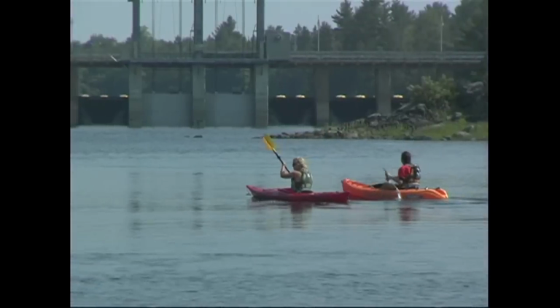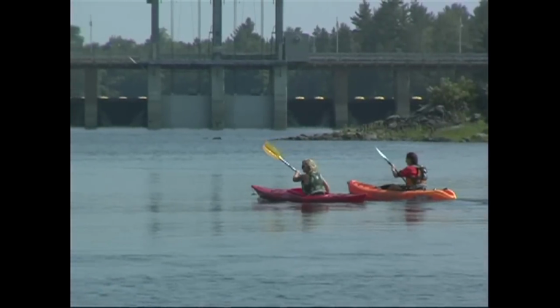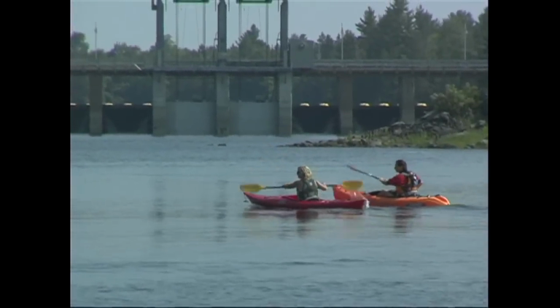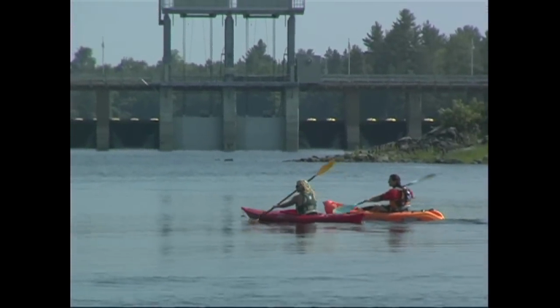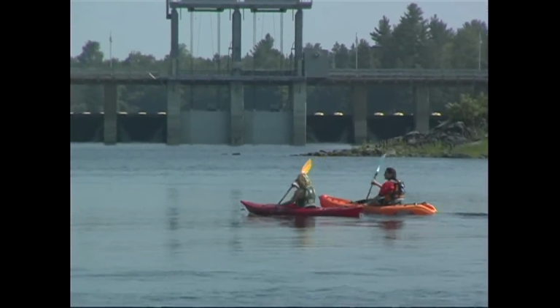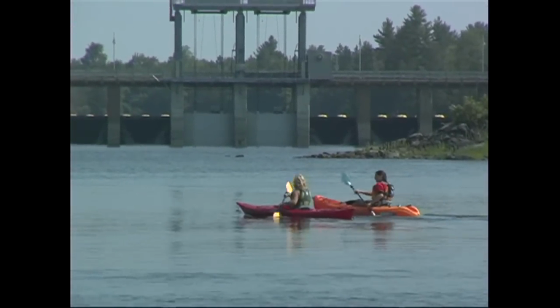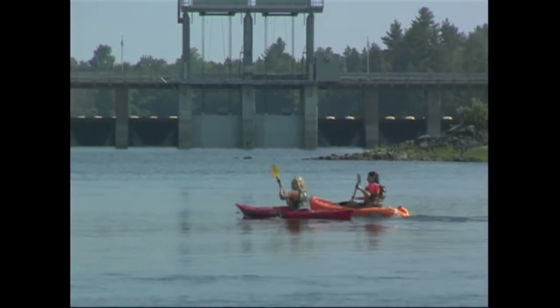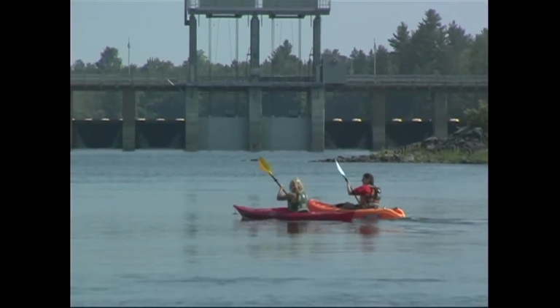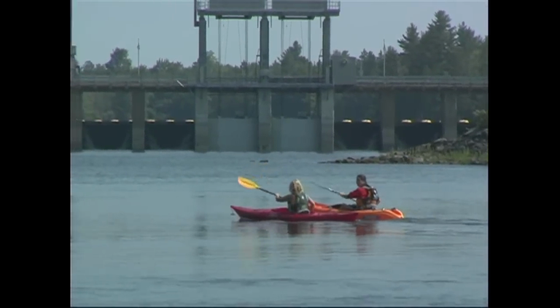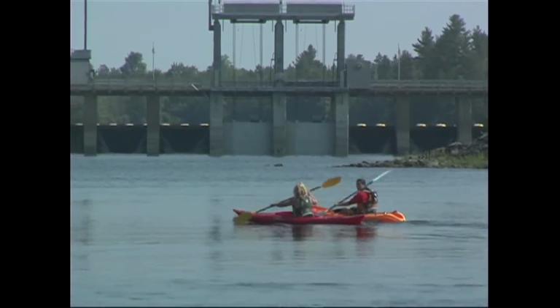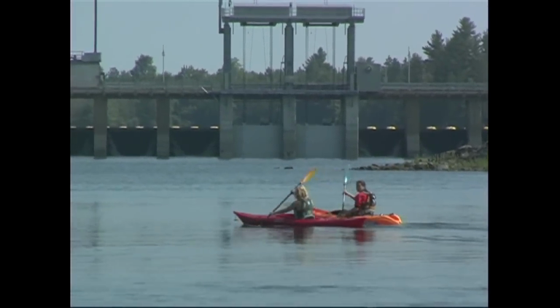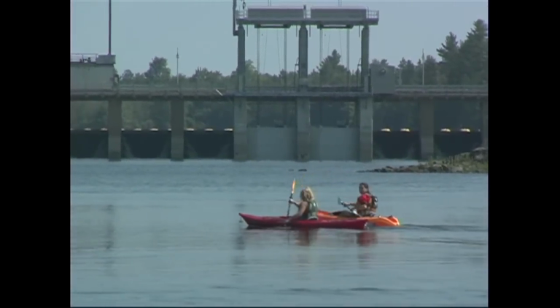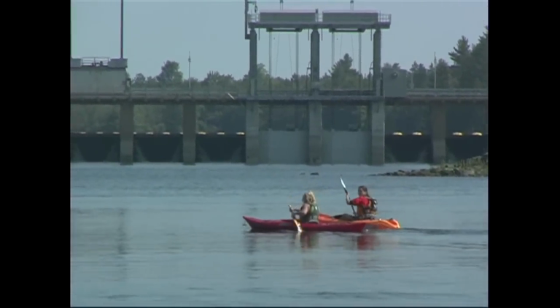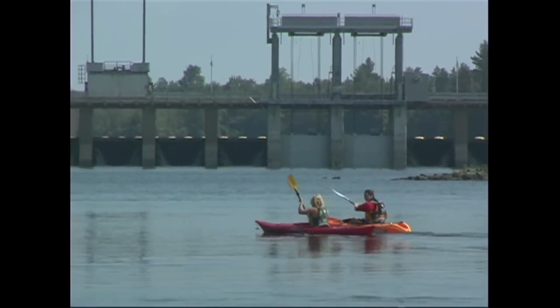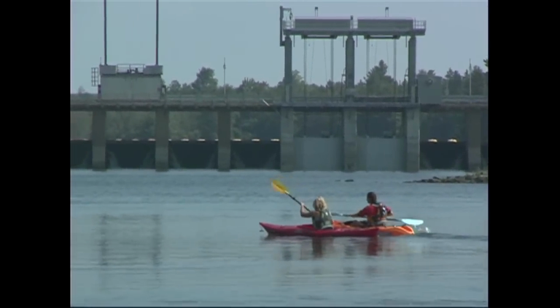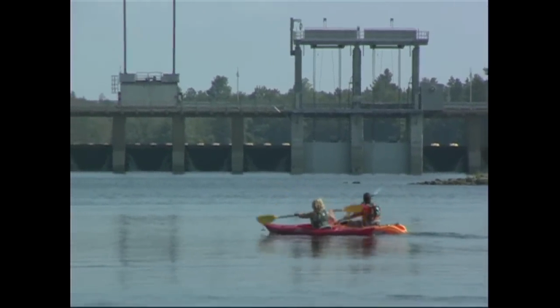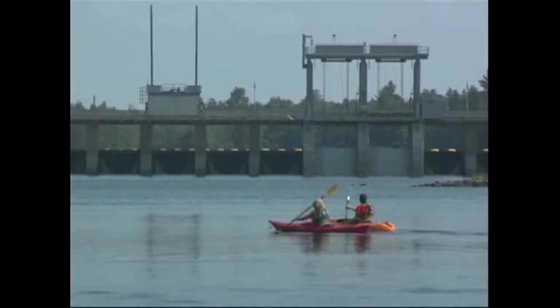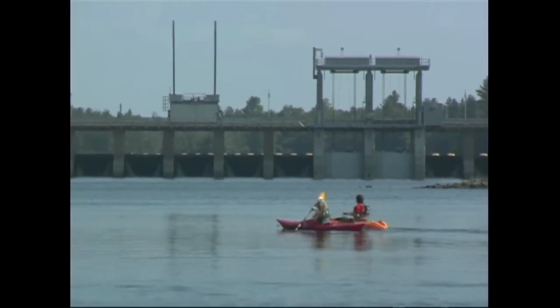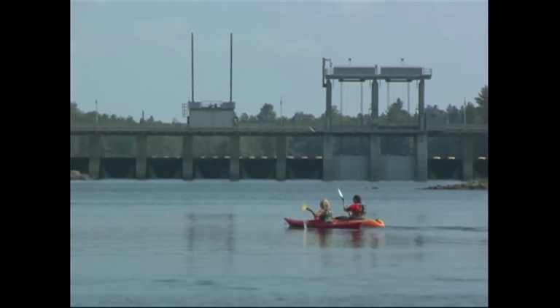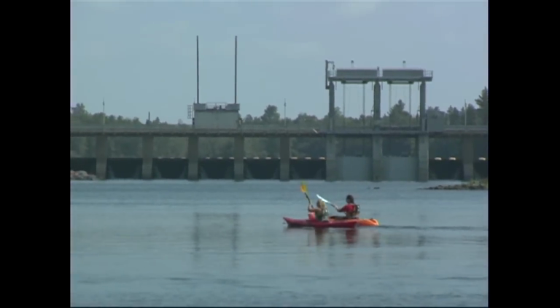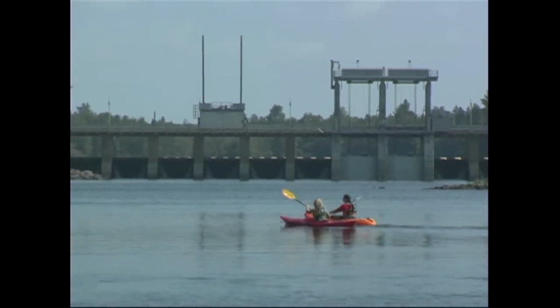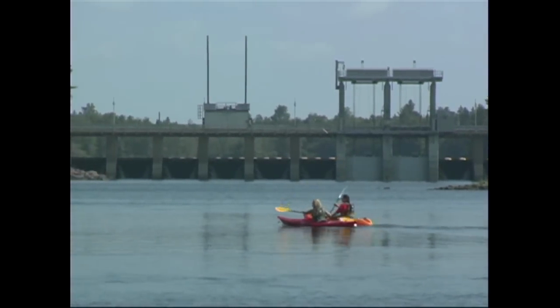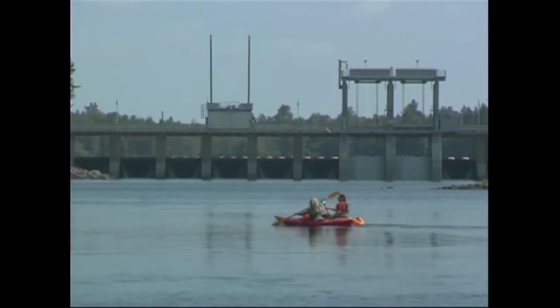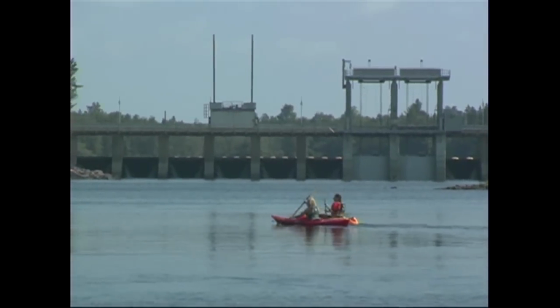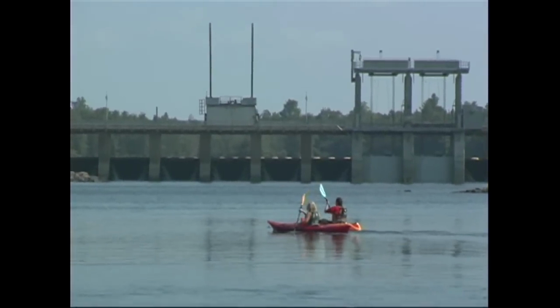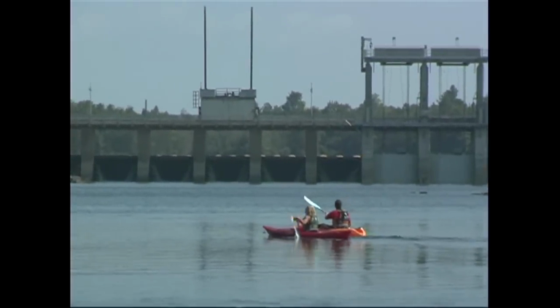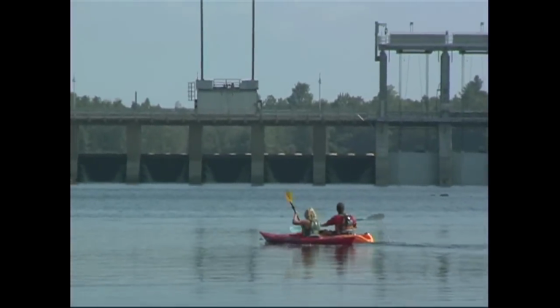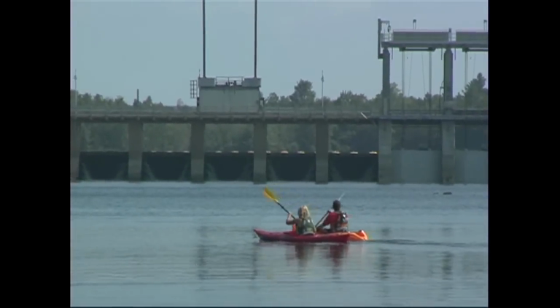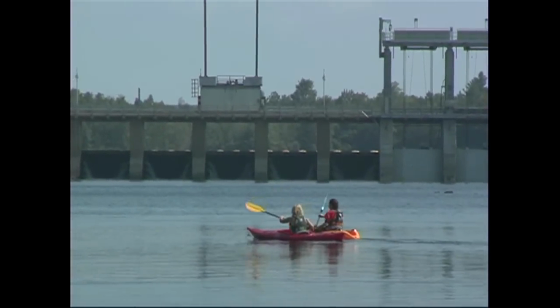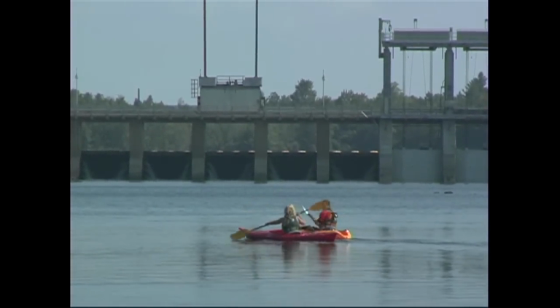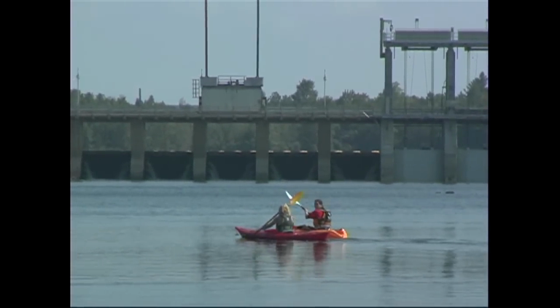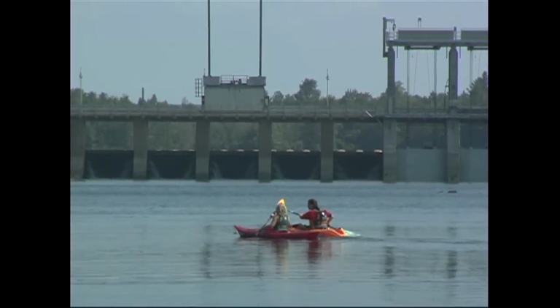Another fairly common river feature that you need to avoid at all costs are dams and weirs. Although they might look fairly benign, they cause reversing currents called hydraulics, which can easily flip a kayak and trap the boat and paddler.